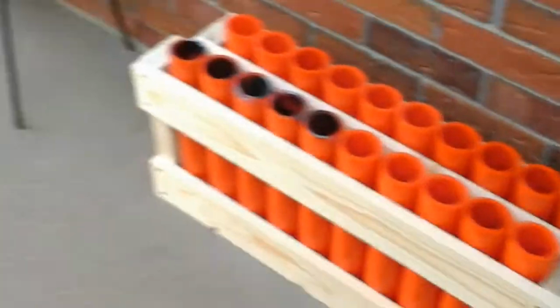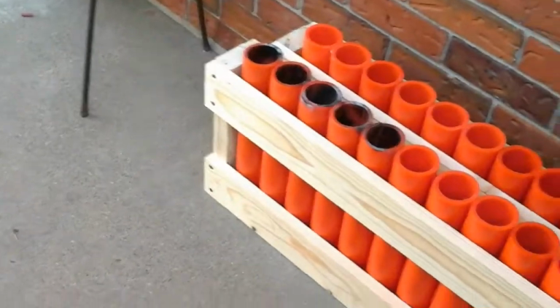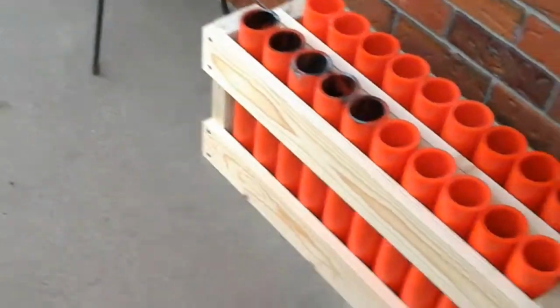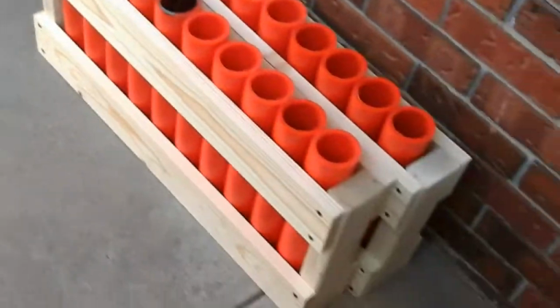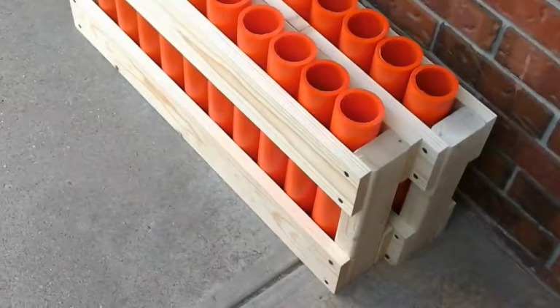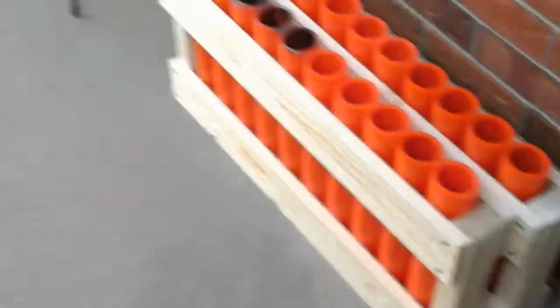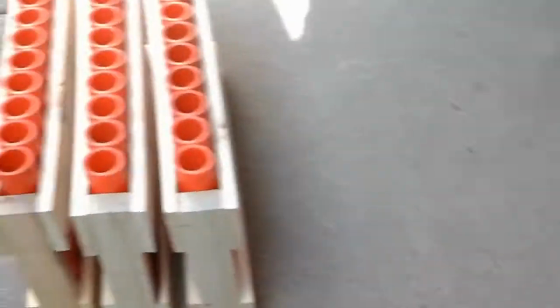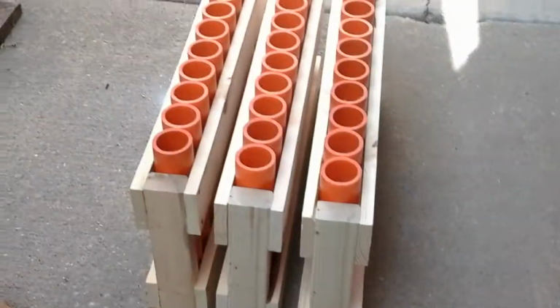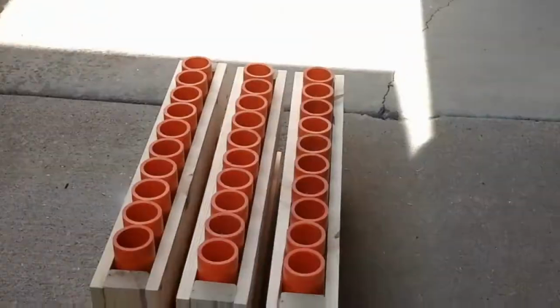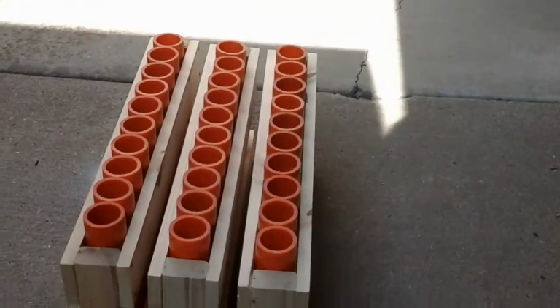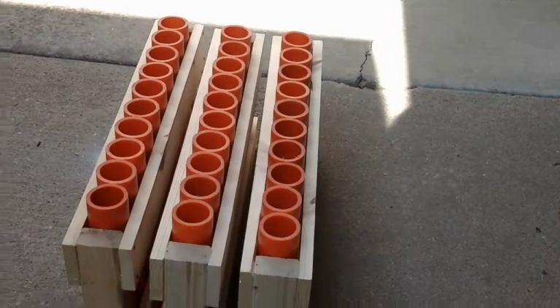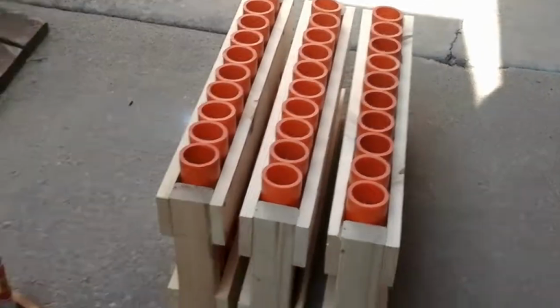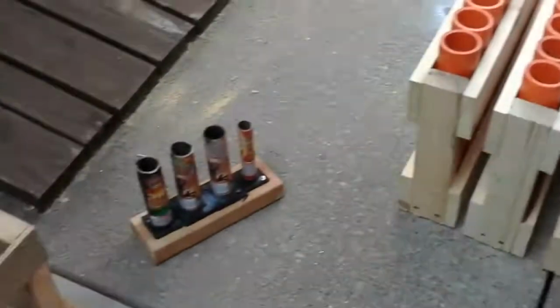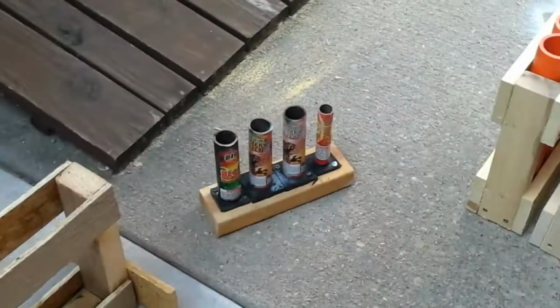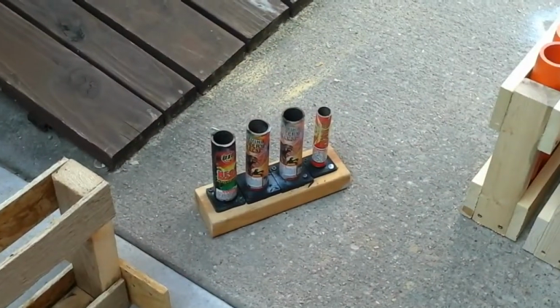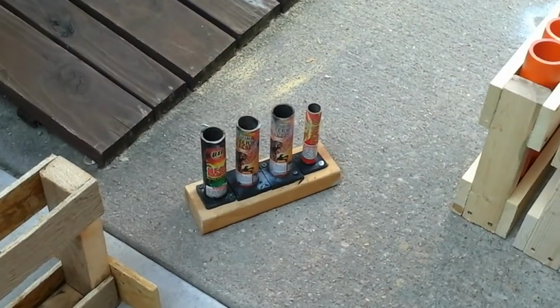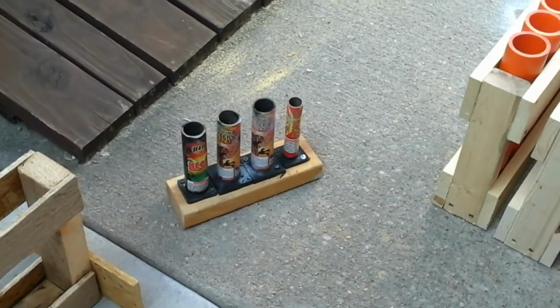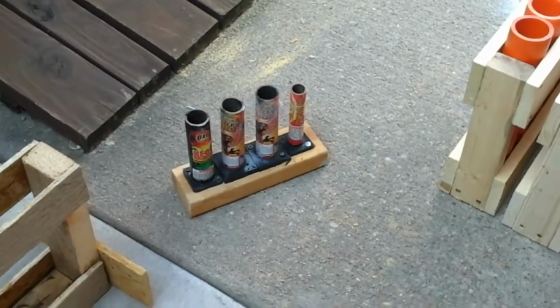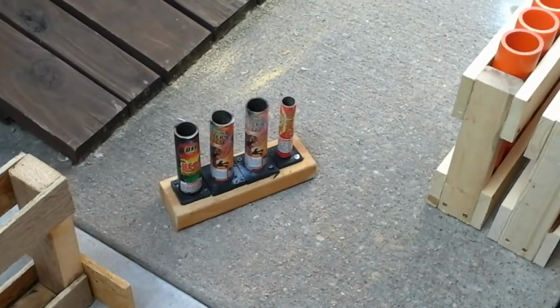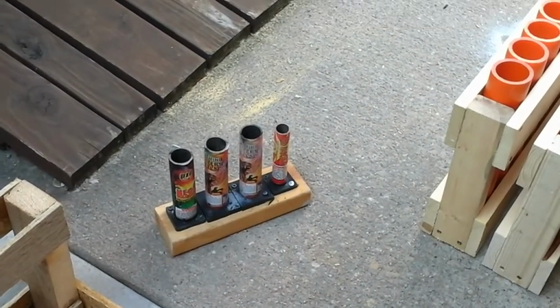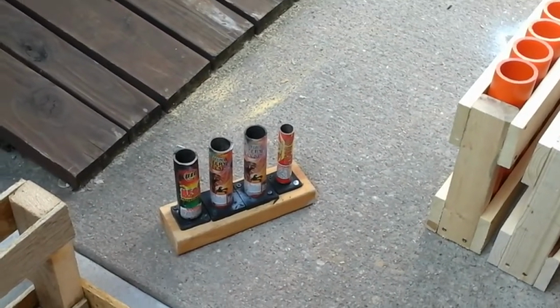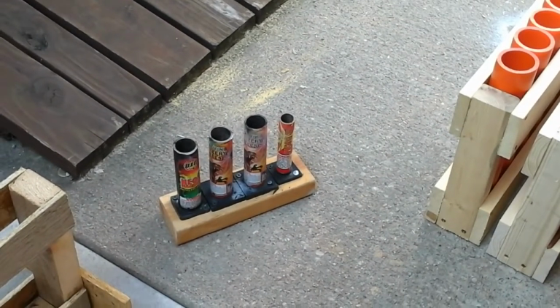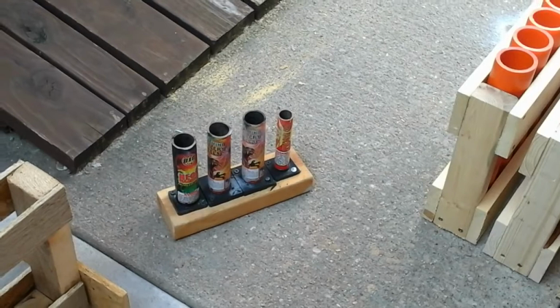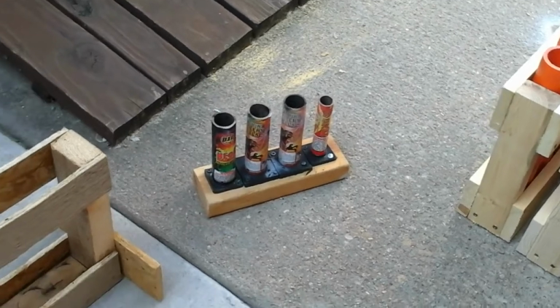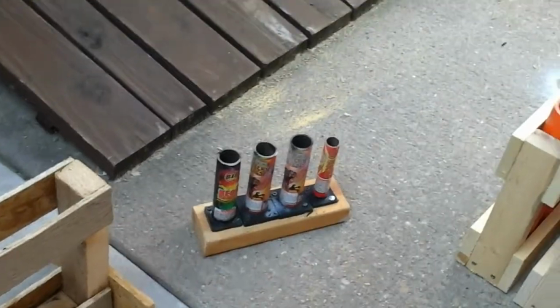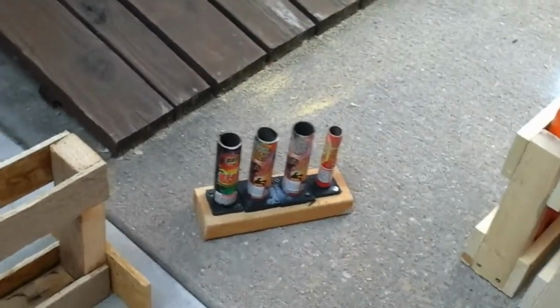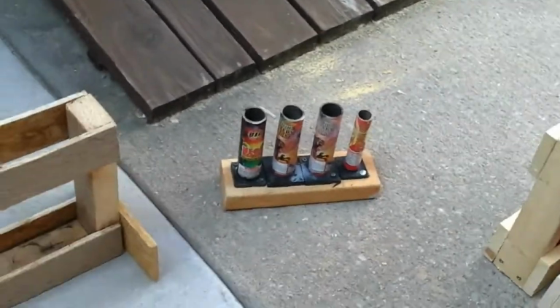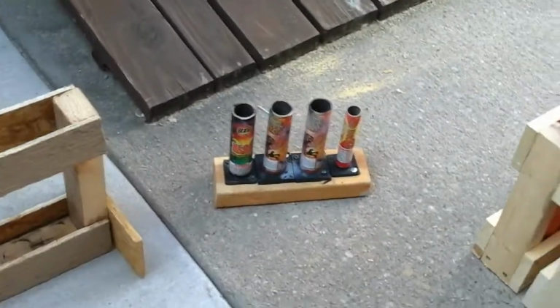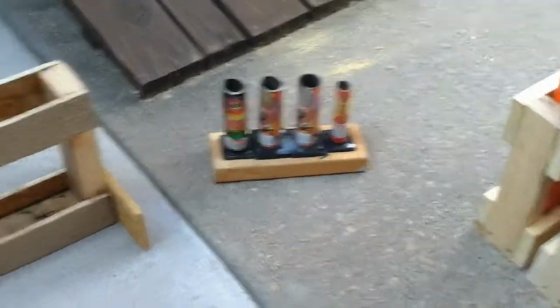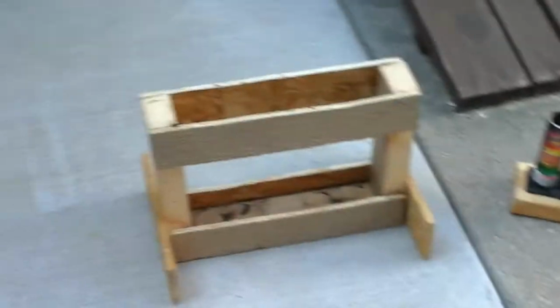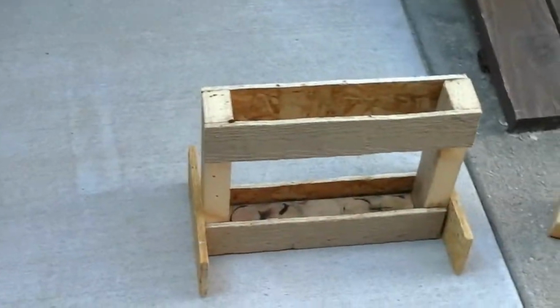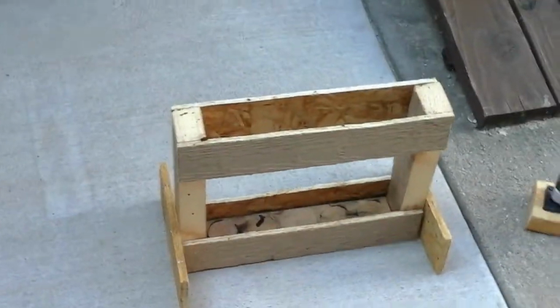I got two 10-shot racks, just regular 10. This I'm going to make into a 30. There's like a little mini artillery shell, 4 shots. They were mini artillery — there's my 5-shot rack.